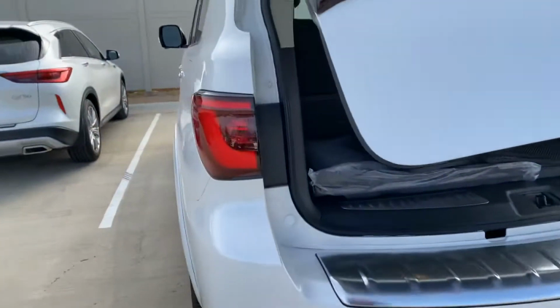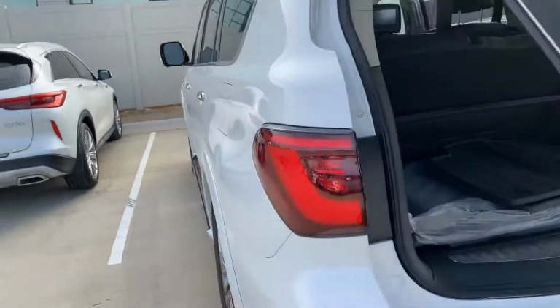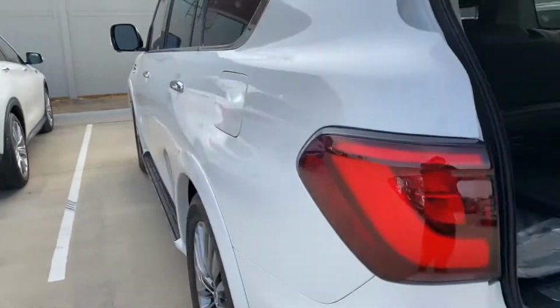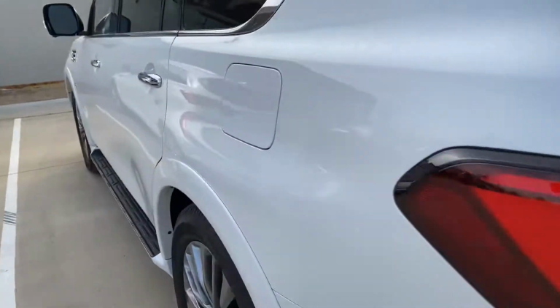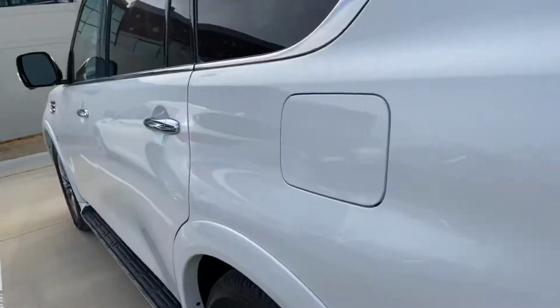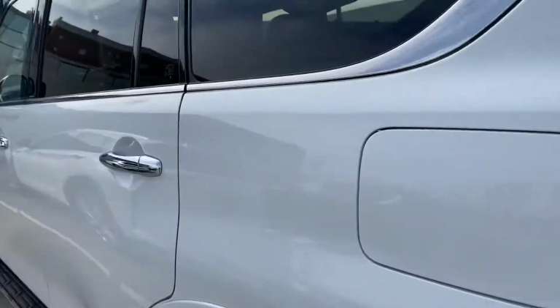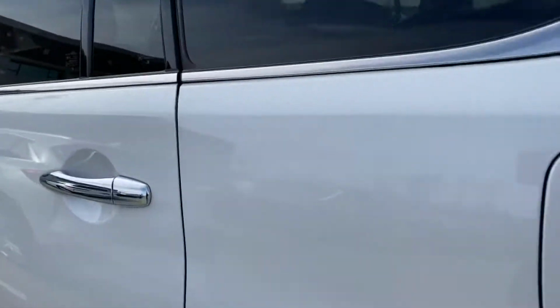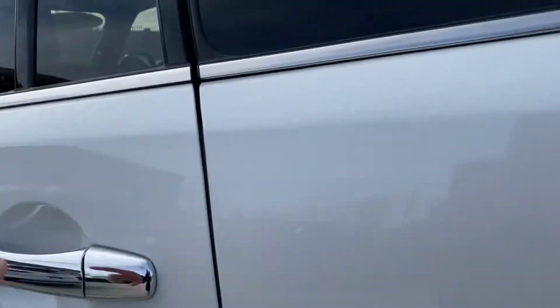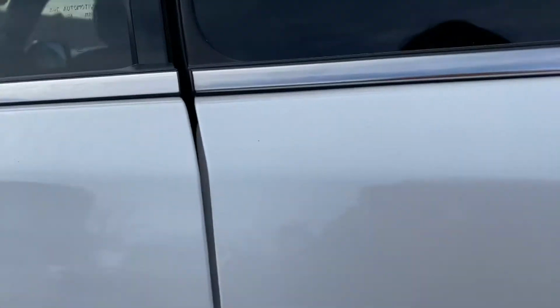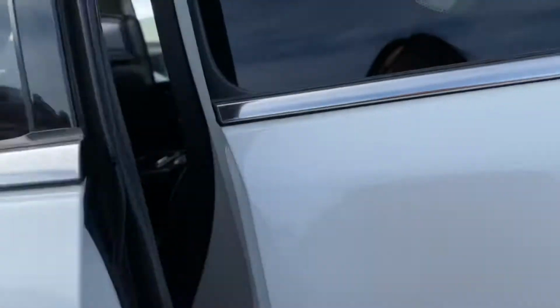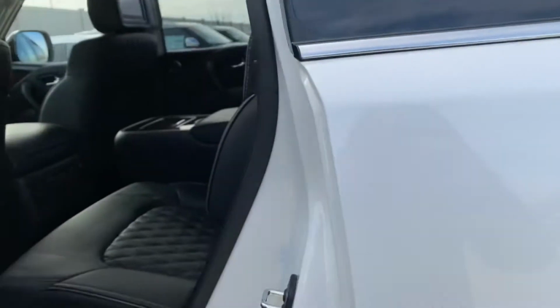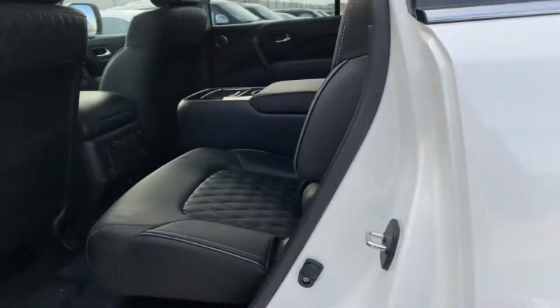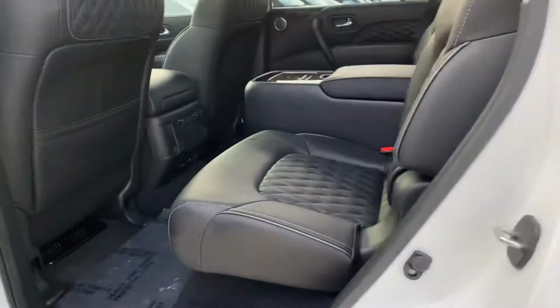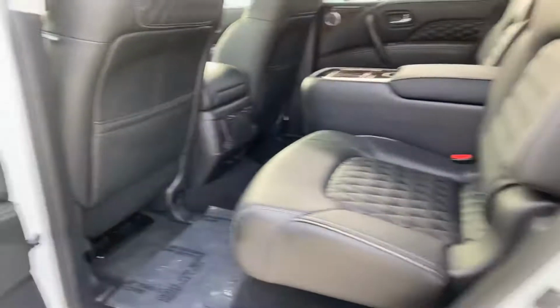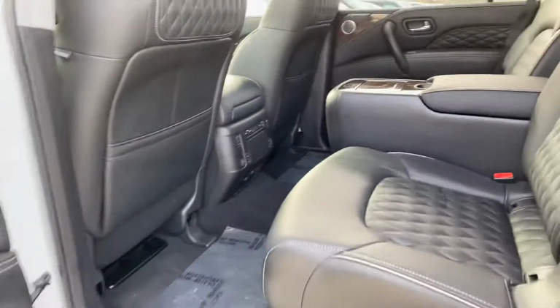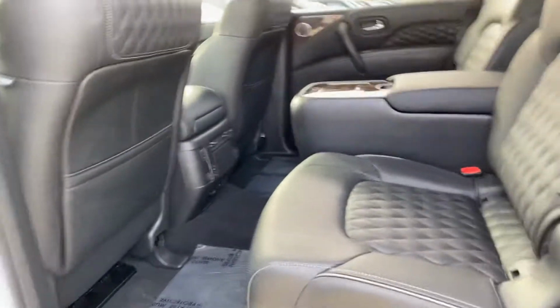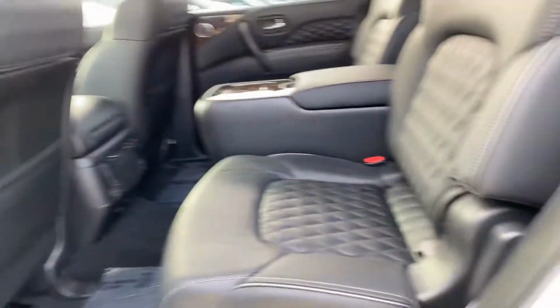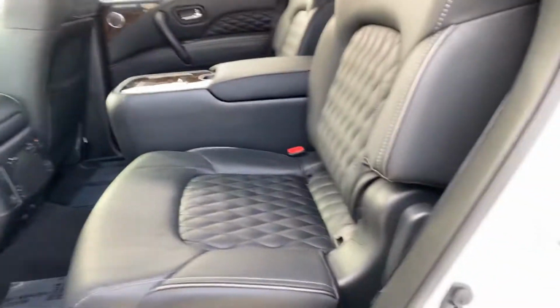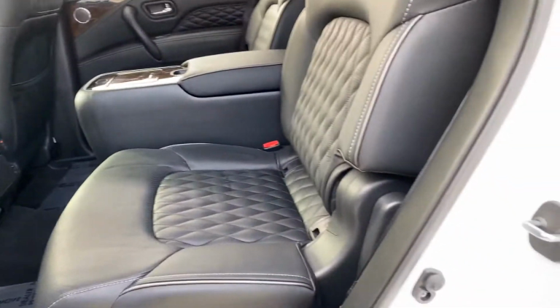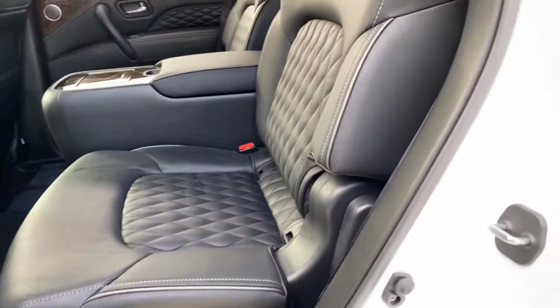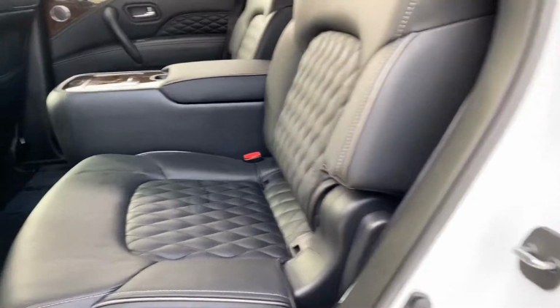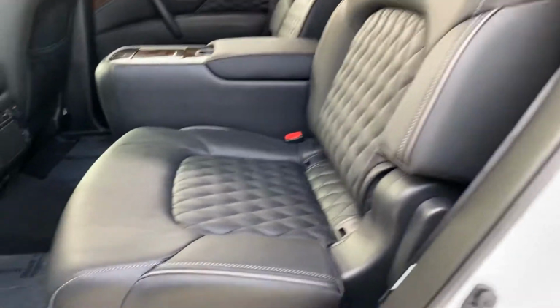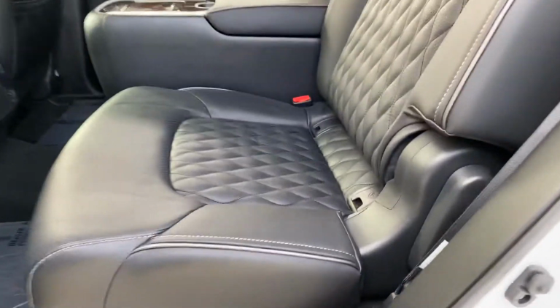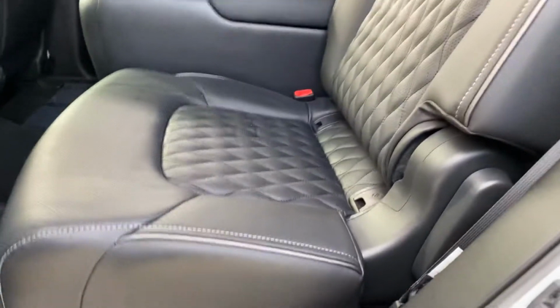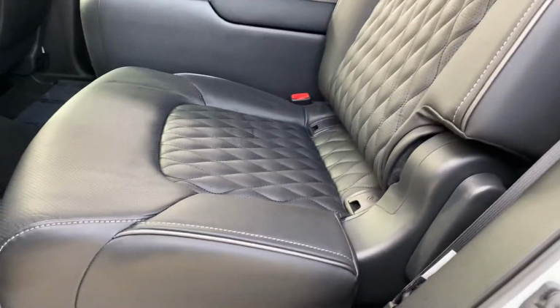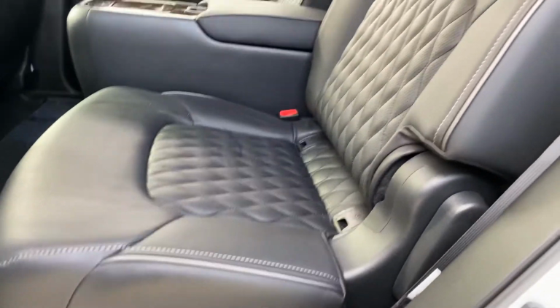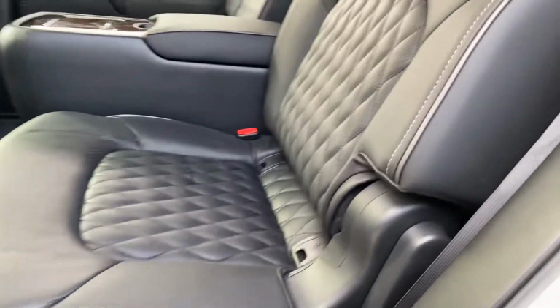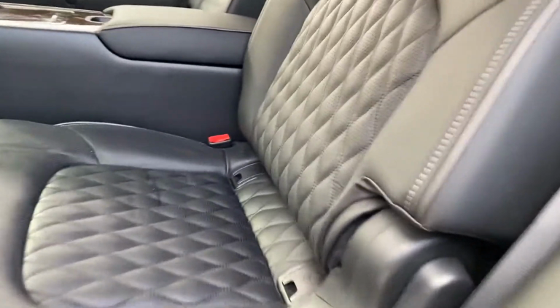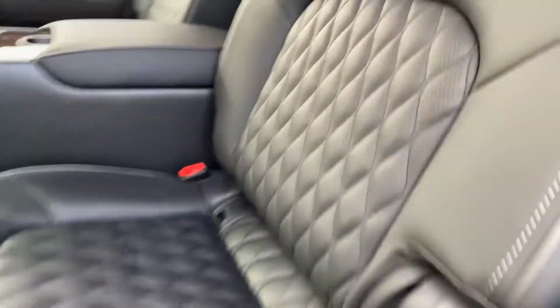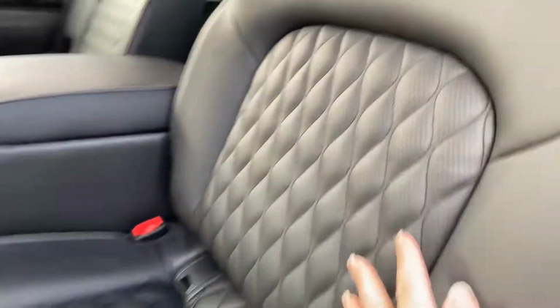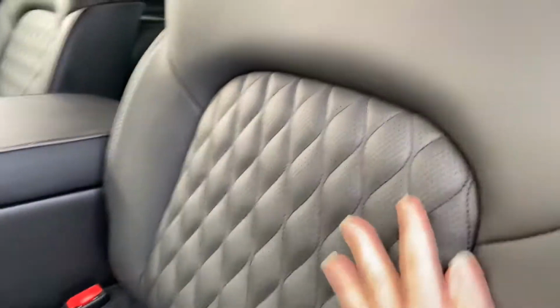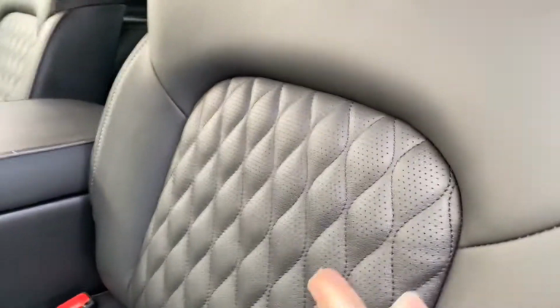Let's take a look inside real quick. This one has the dark graphite interior with the custom stitching.